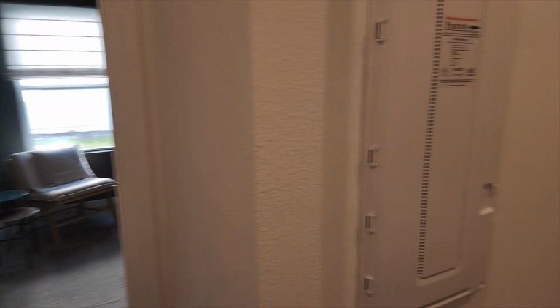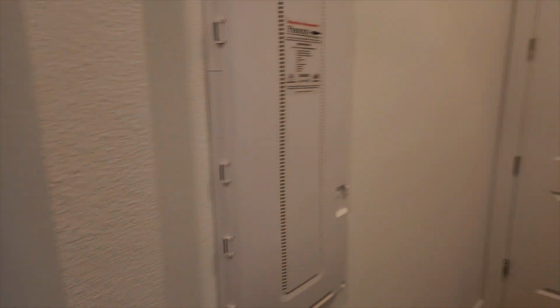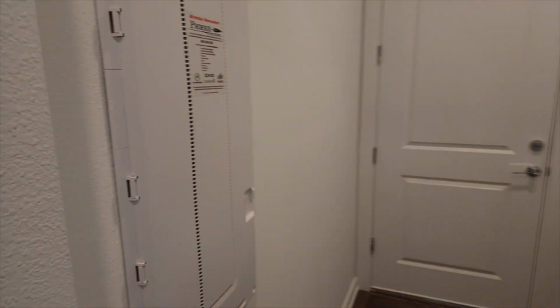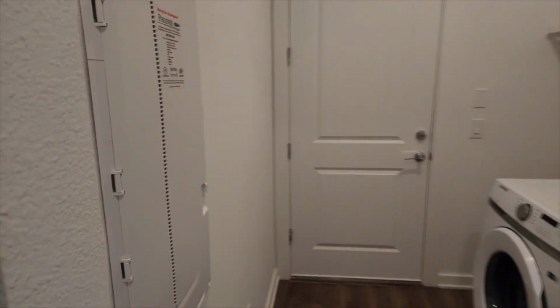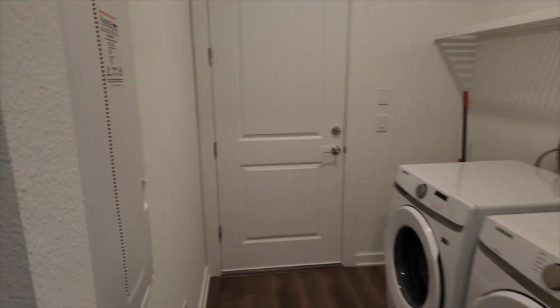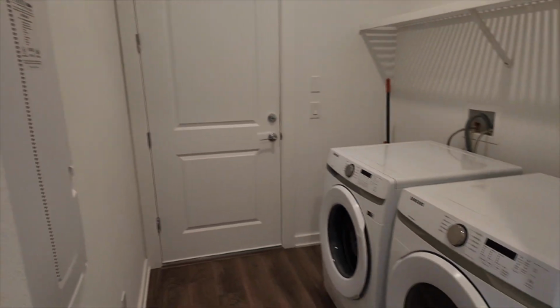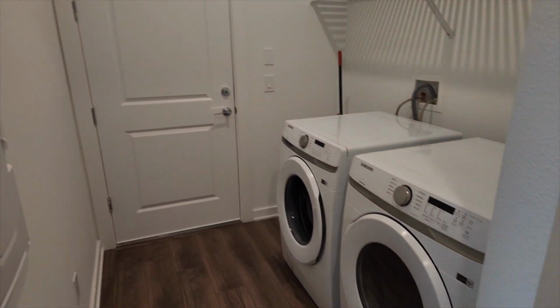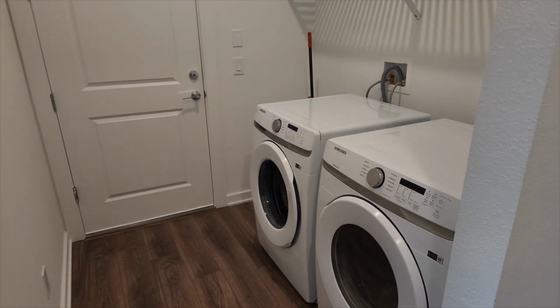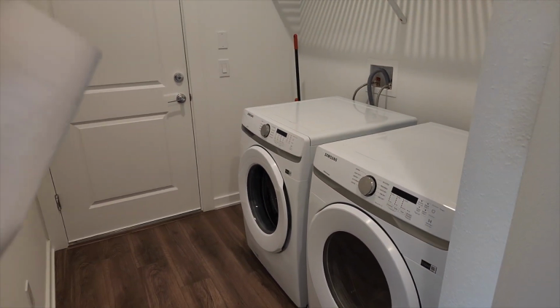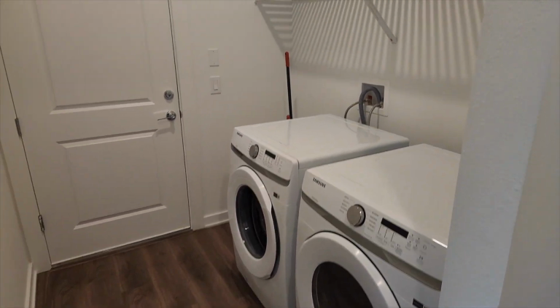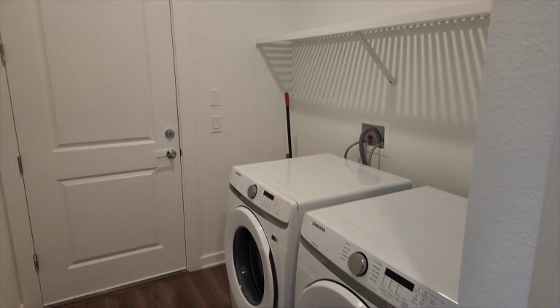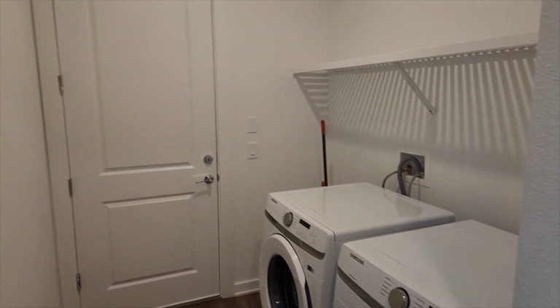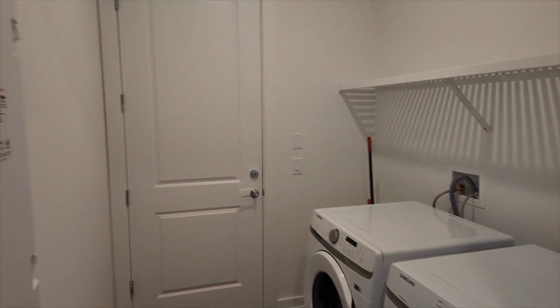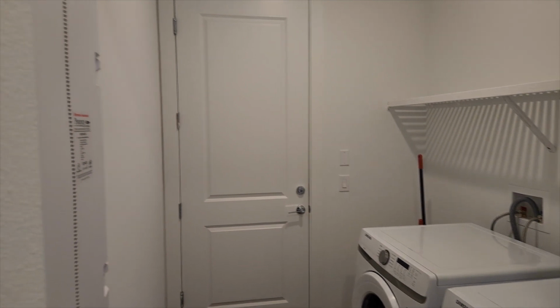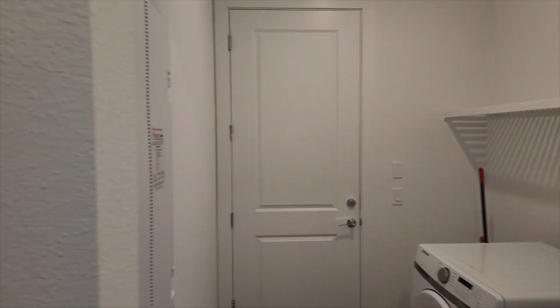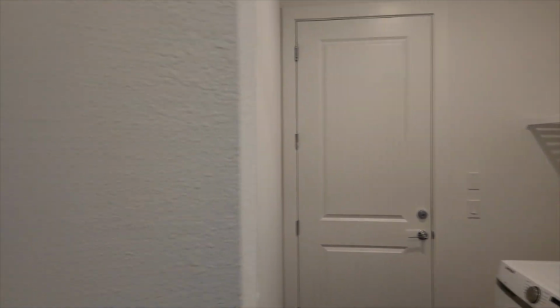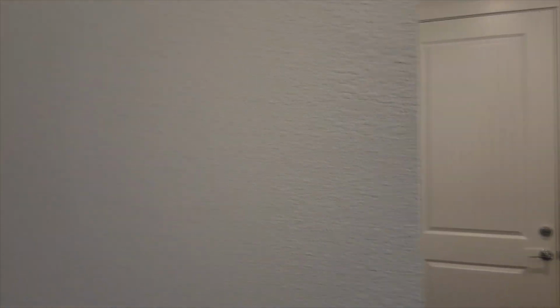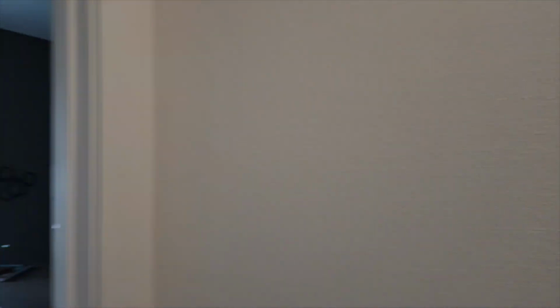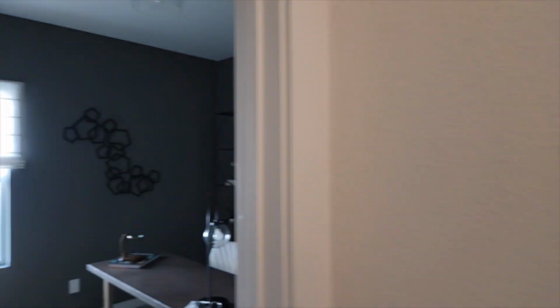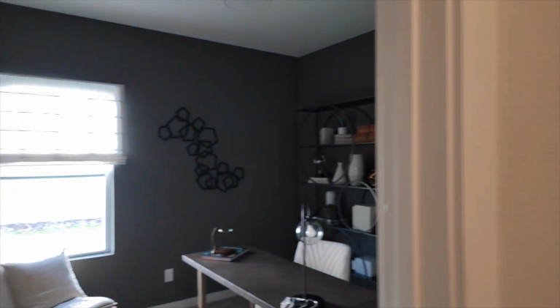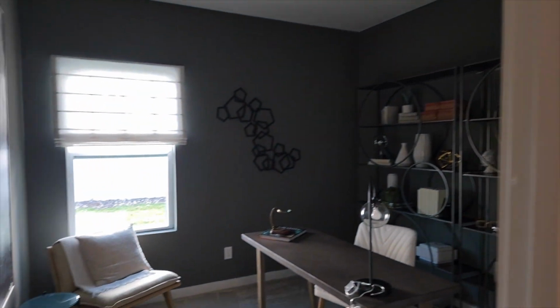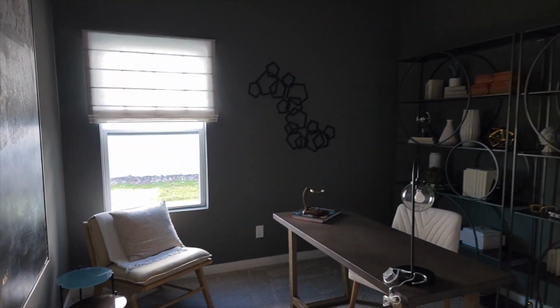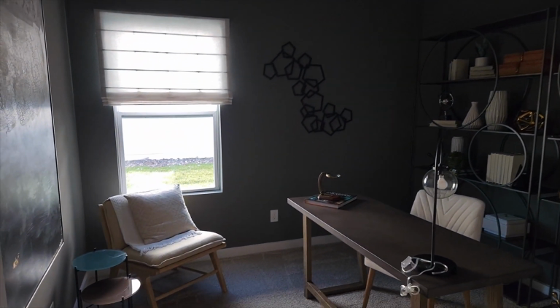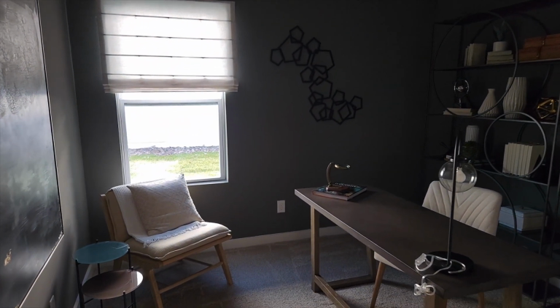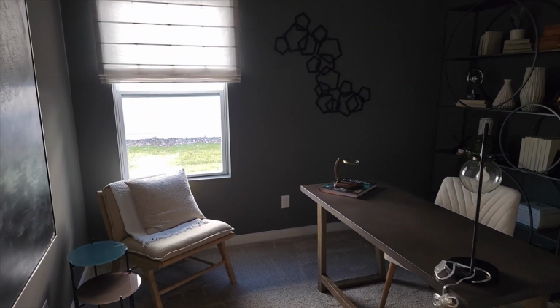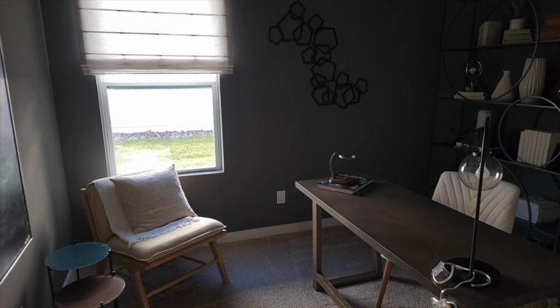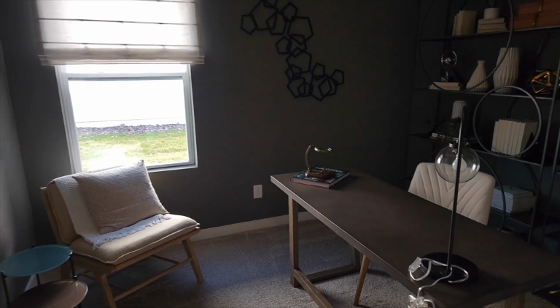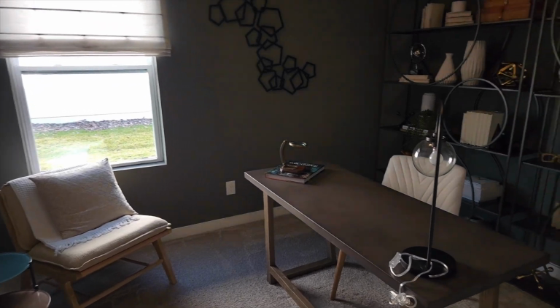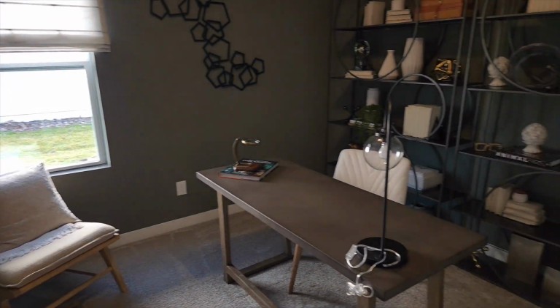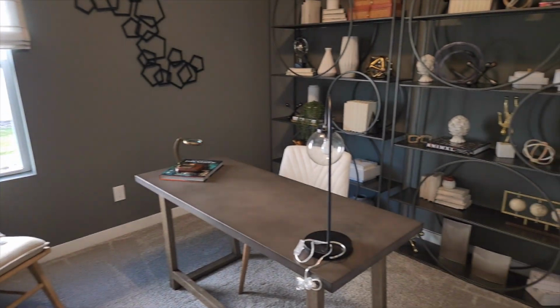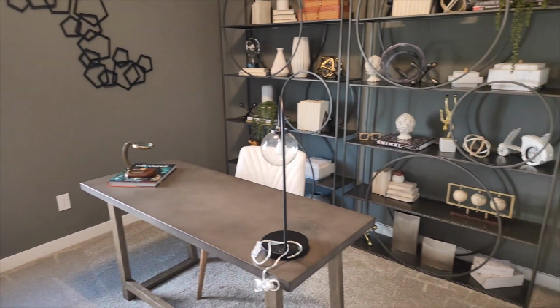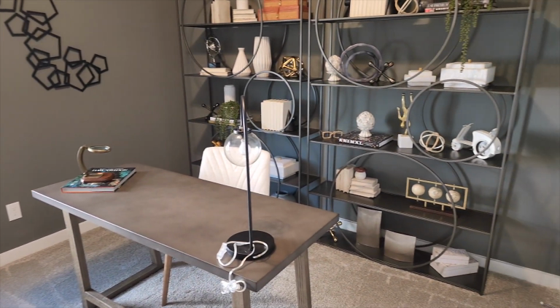Right here you got the washer and dryer. That would be the entrance to the garage, and that's where their office is. Here they have this room set up as an office, but it is also a bedroom.